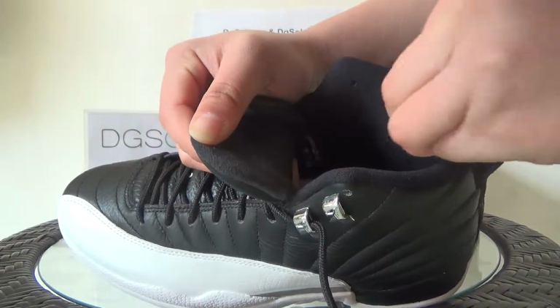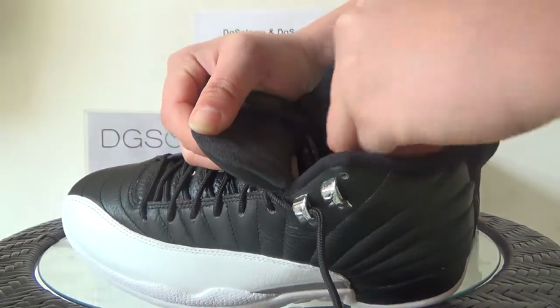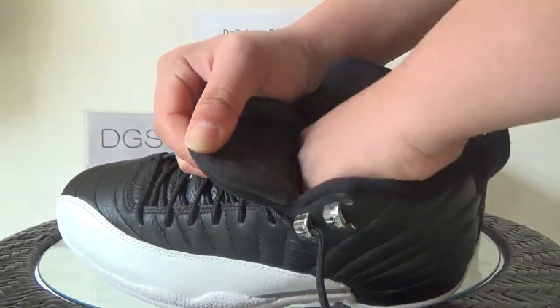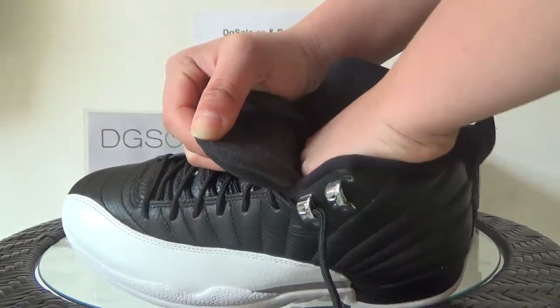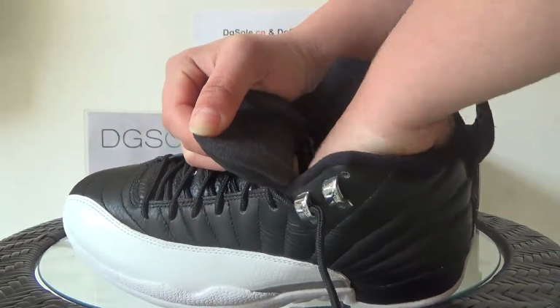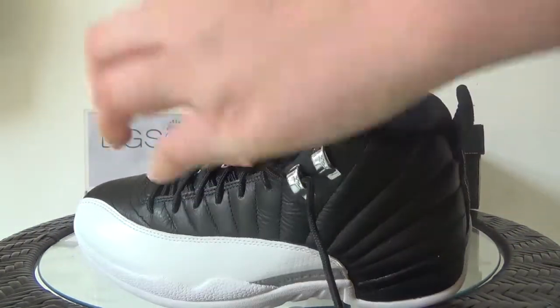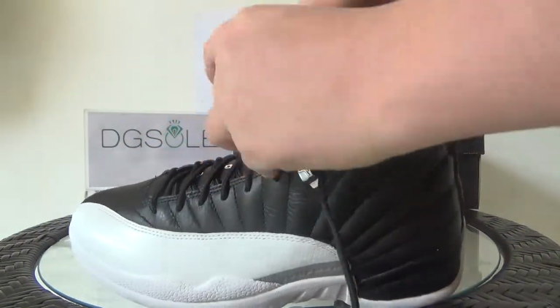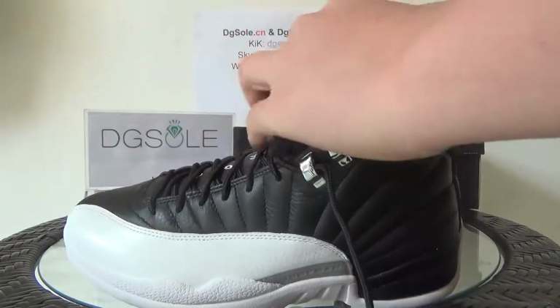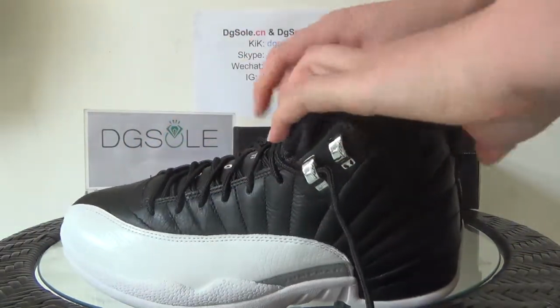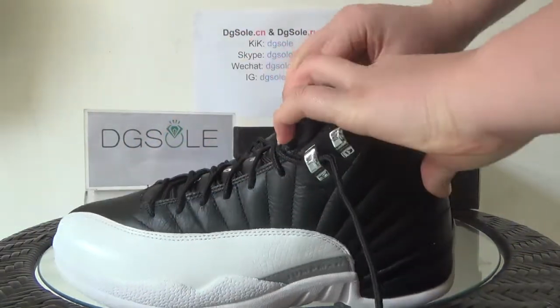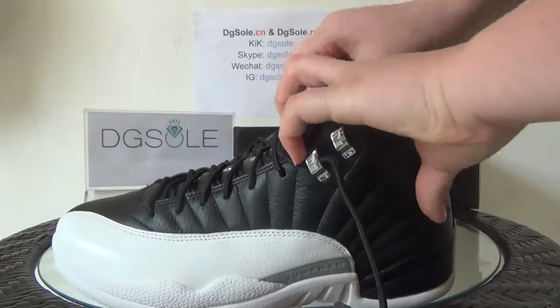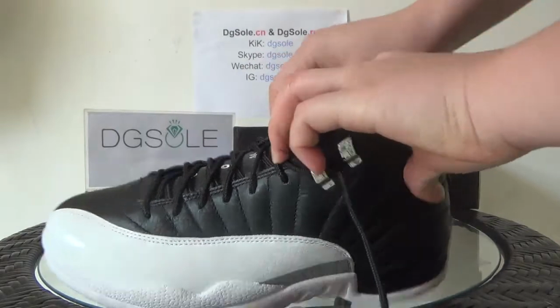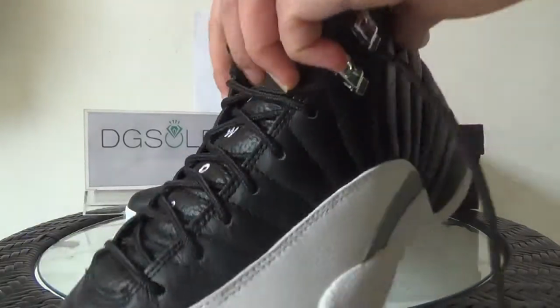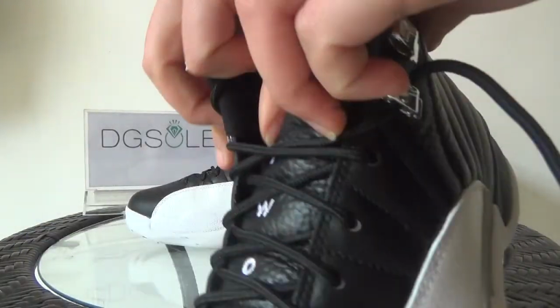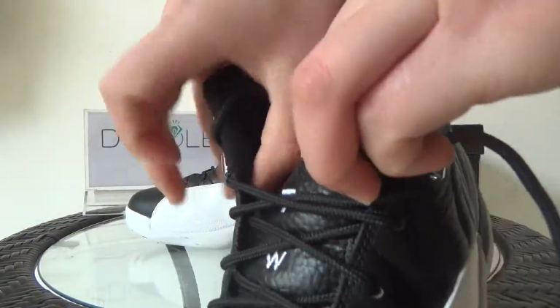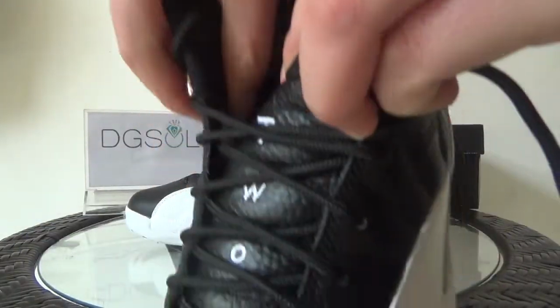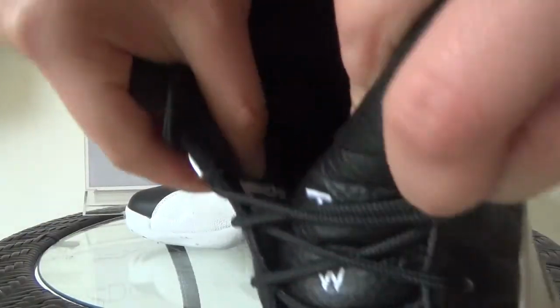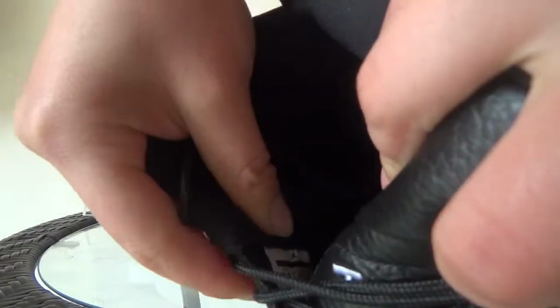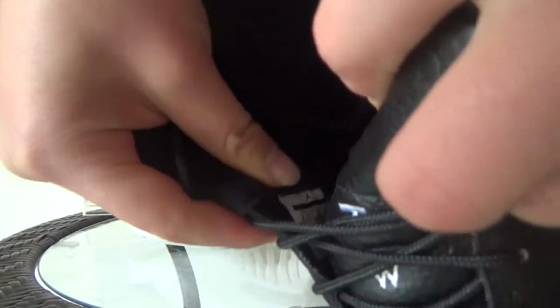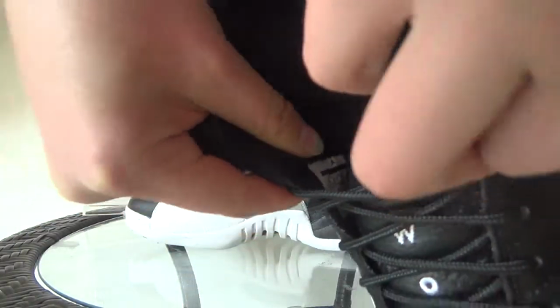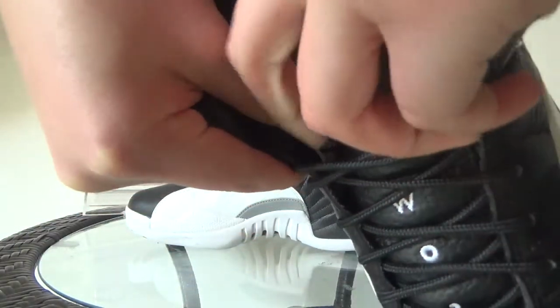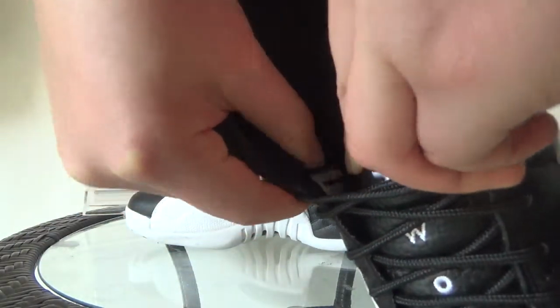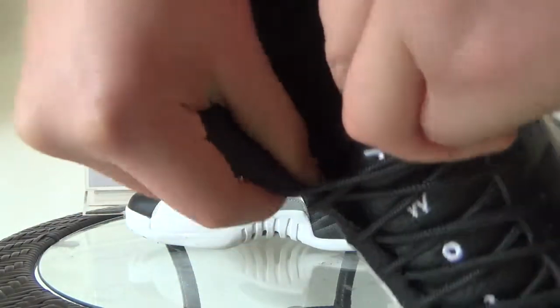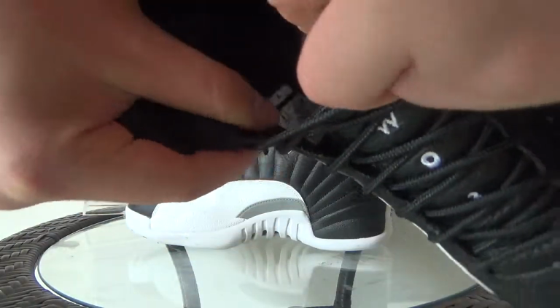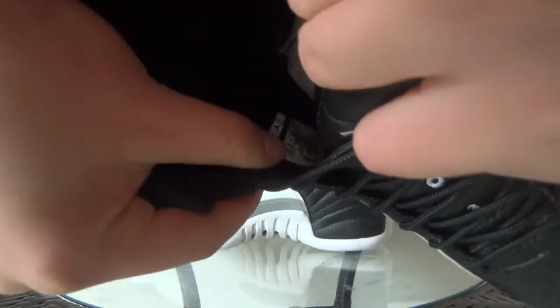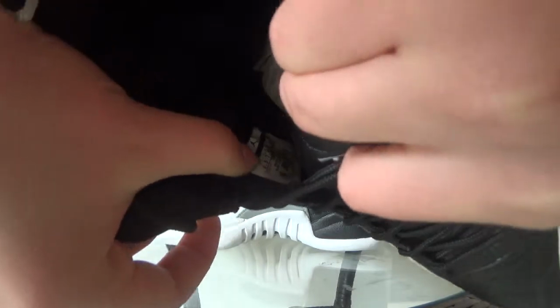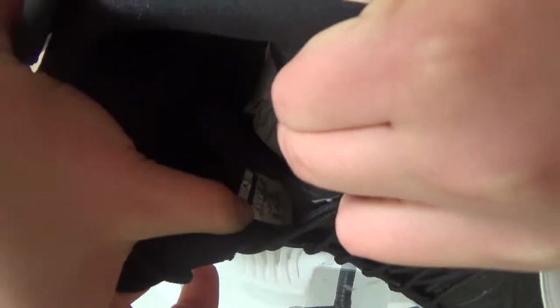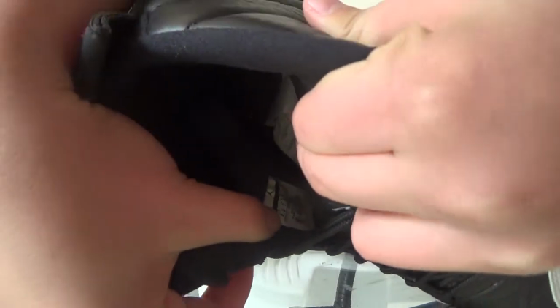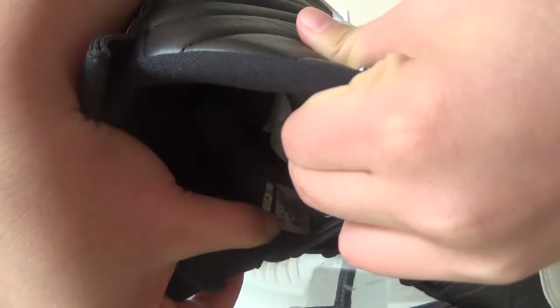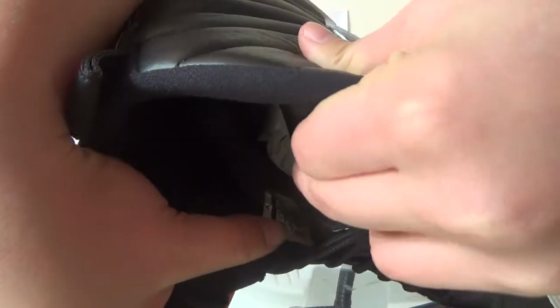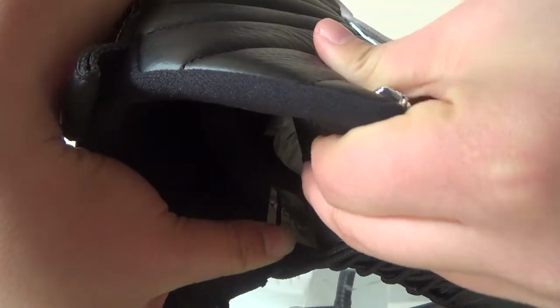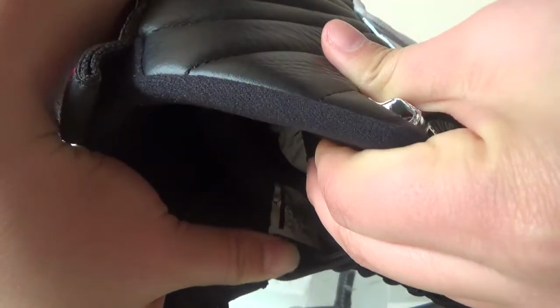And here on this side, in this place, you can catch the size tag.